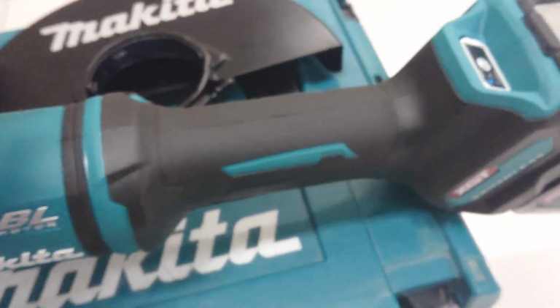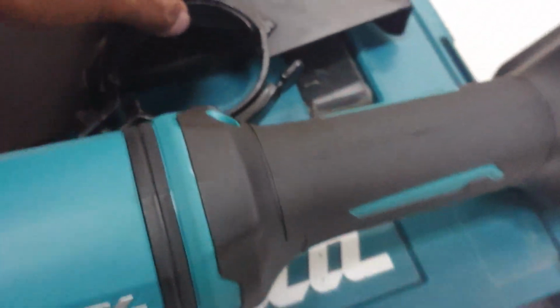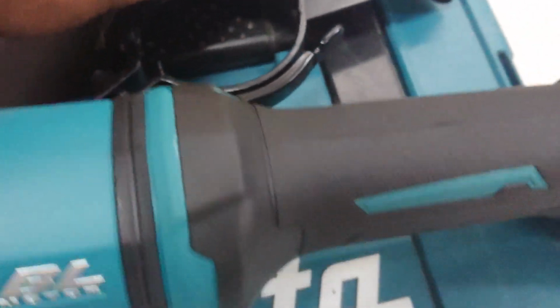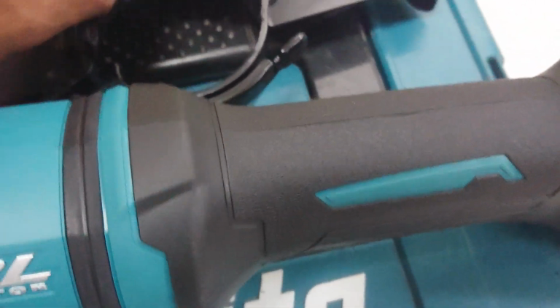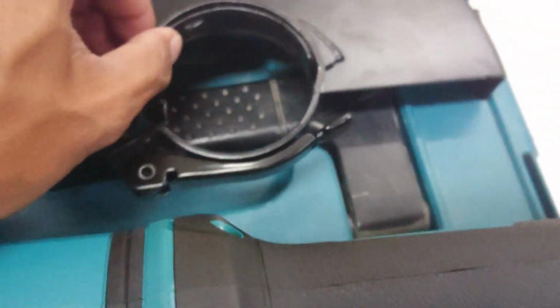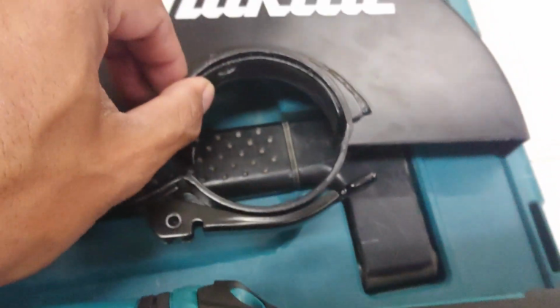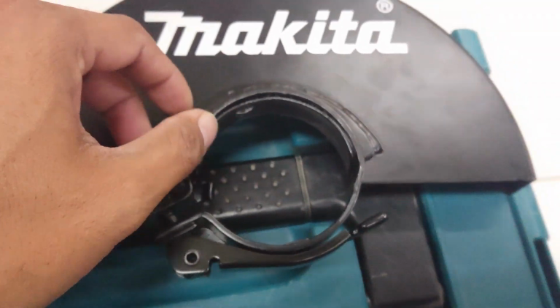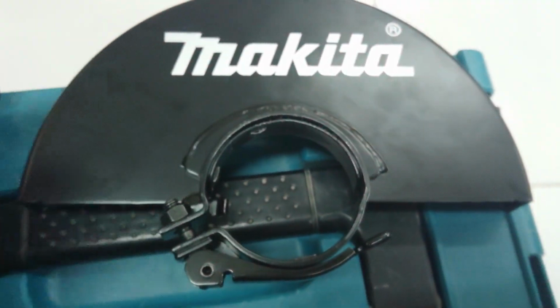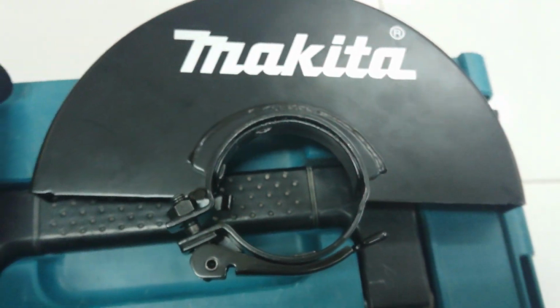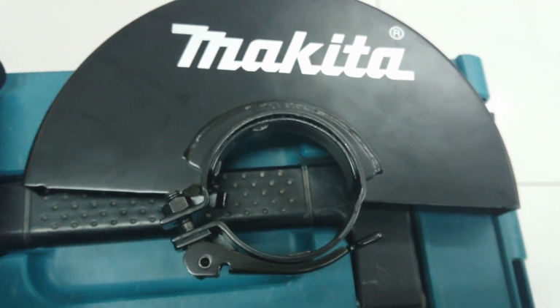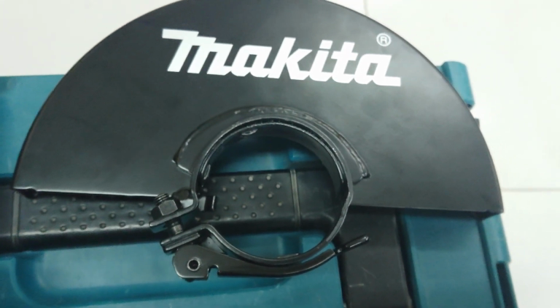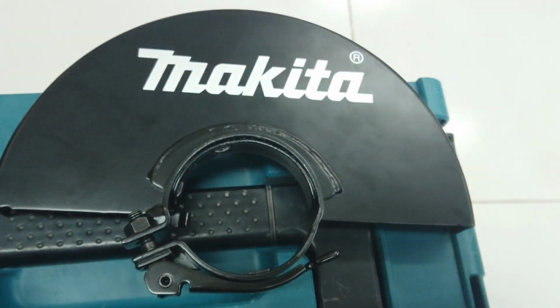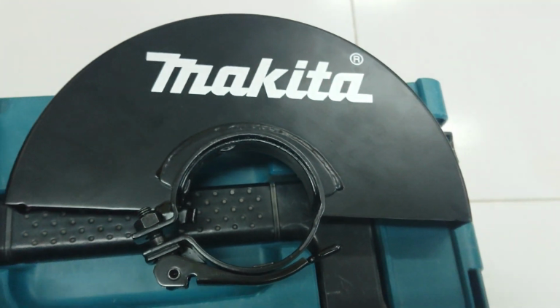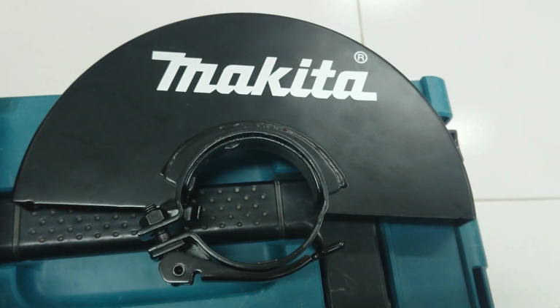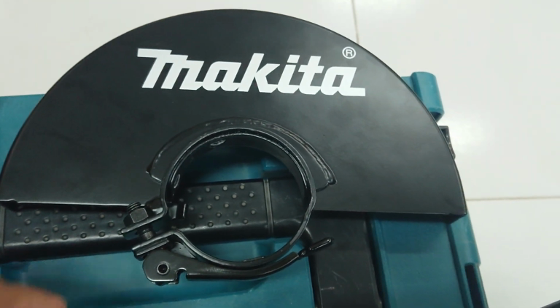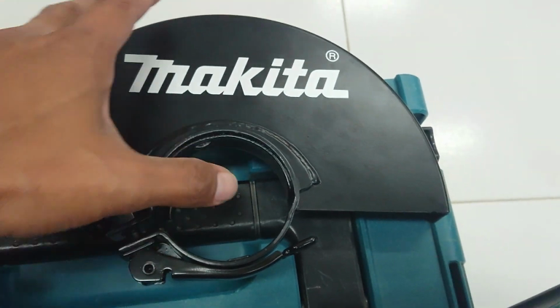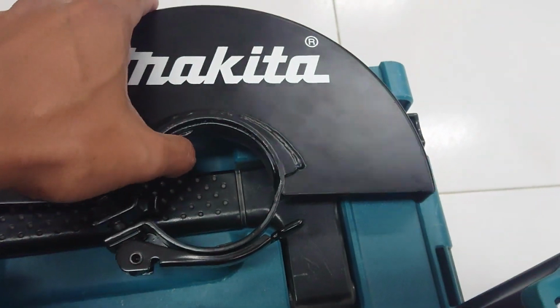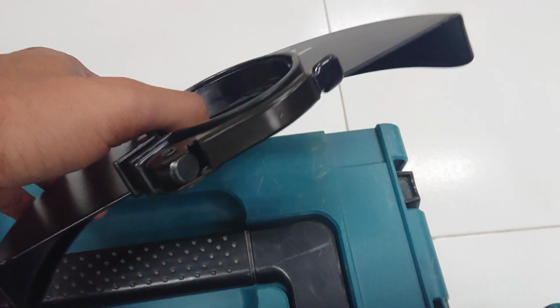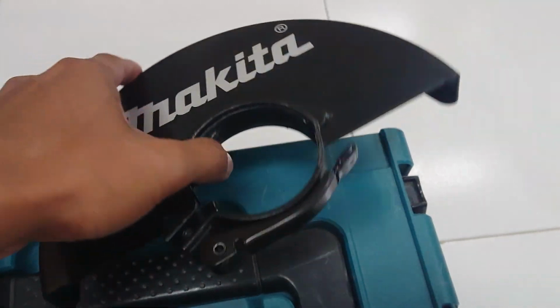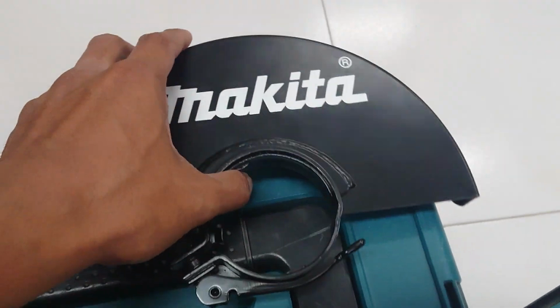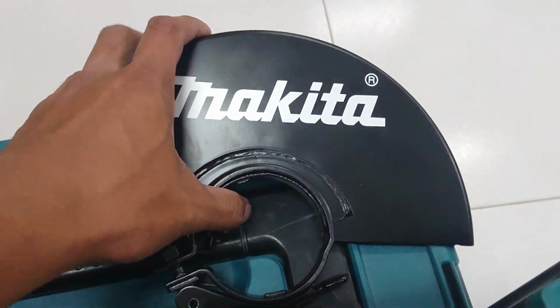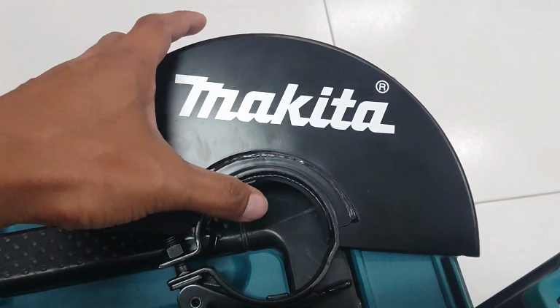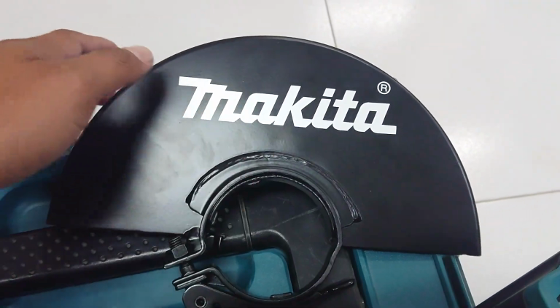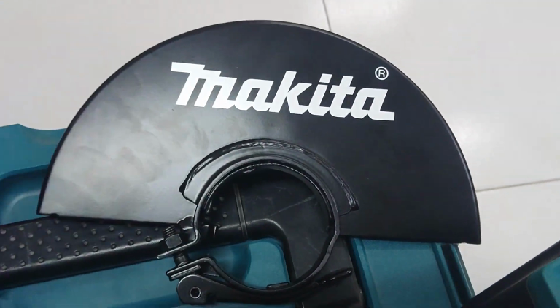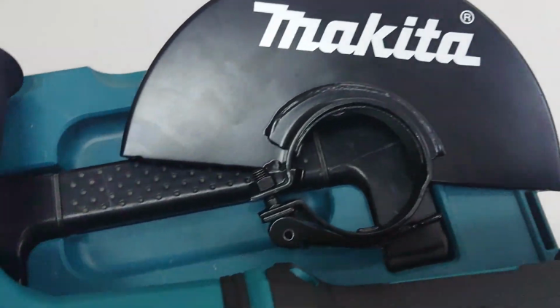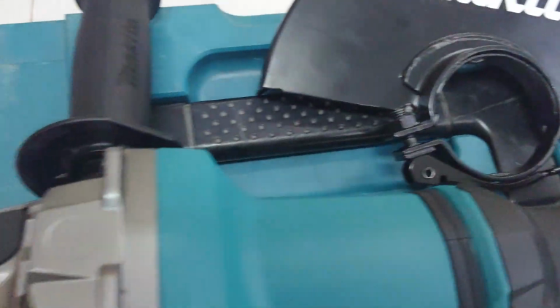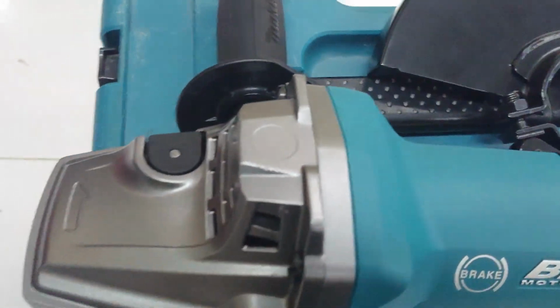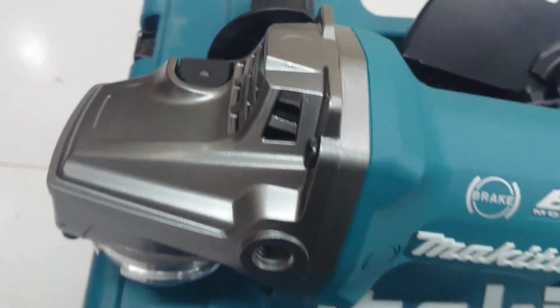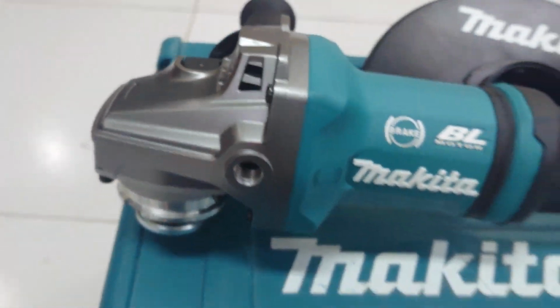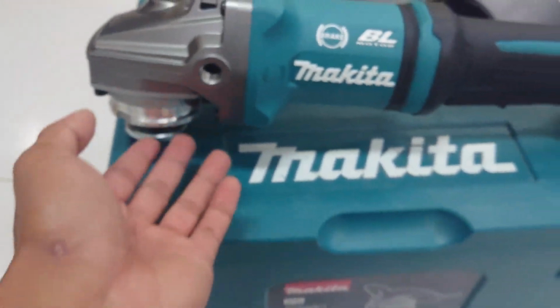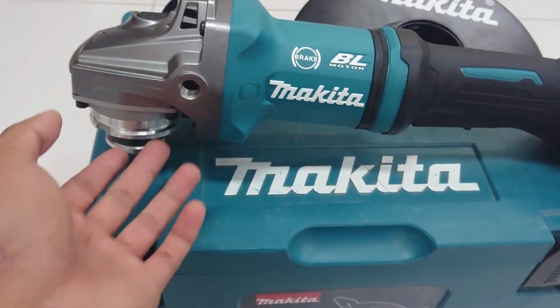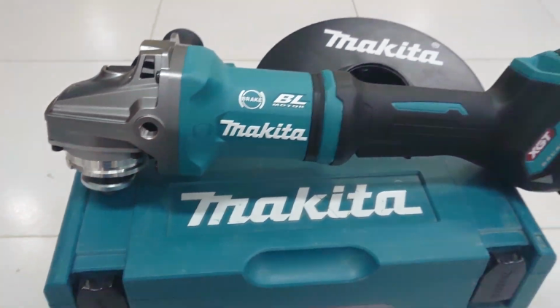This is the cover guard protection. It's a bit light but I use one hand so it's difficult to put it on.